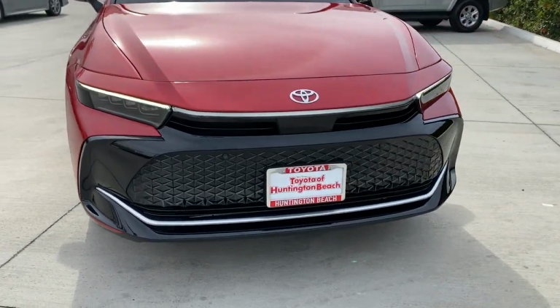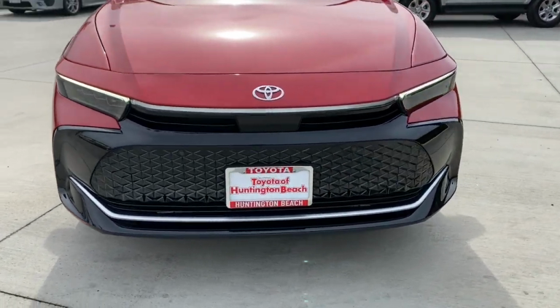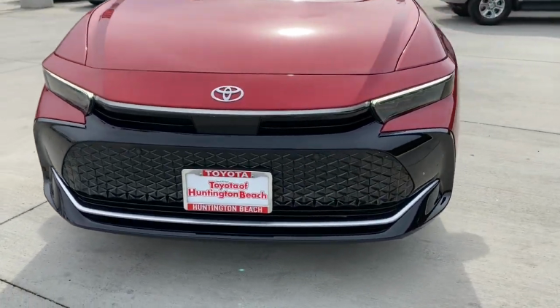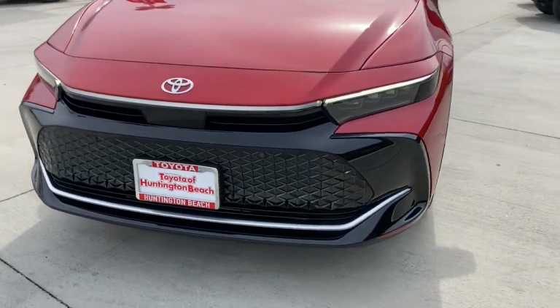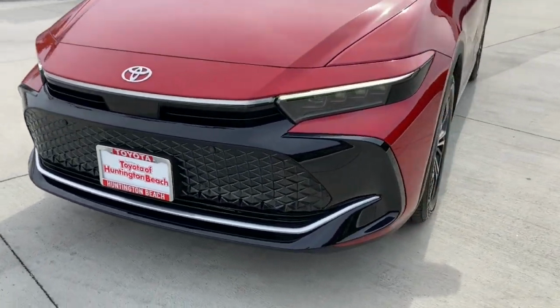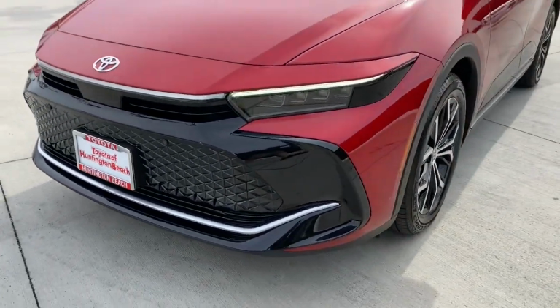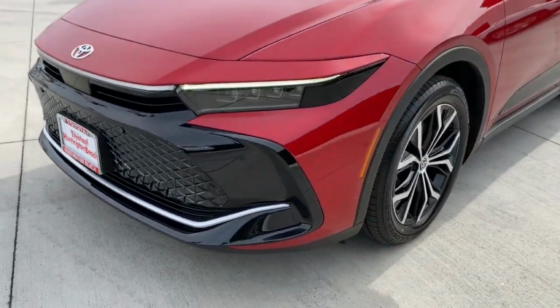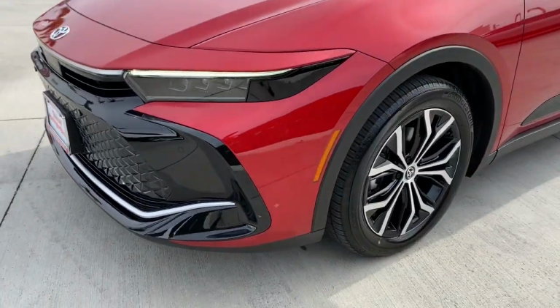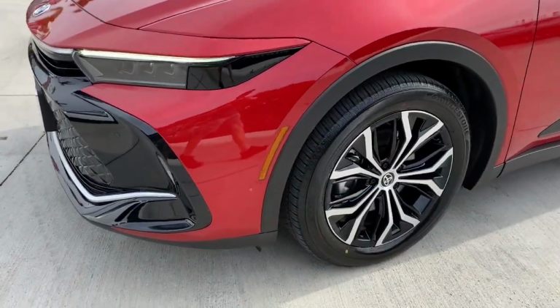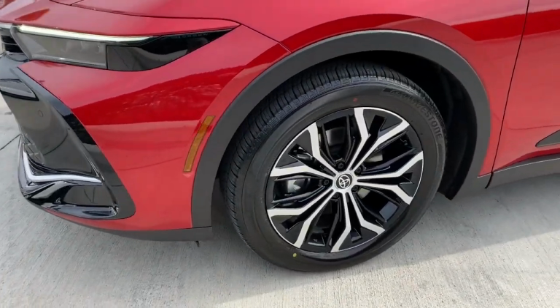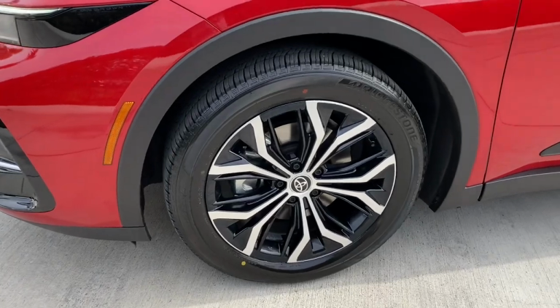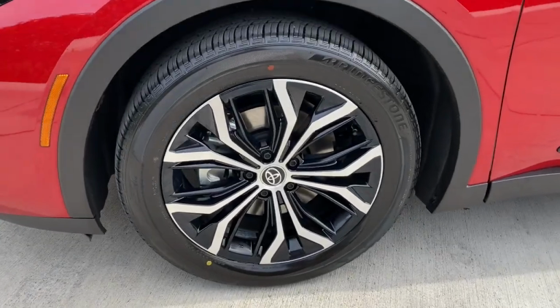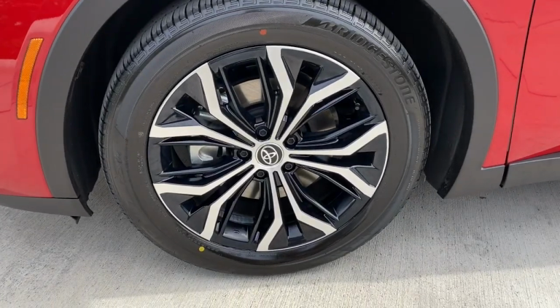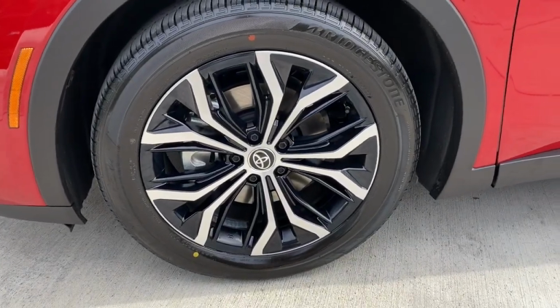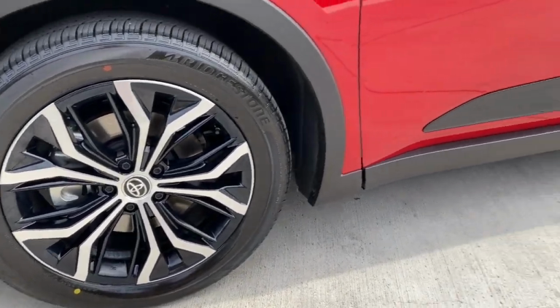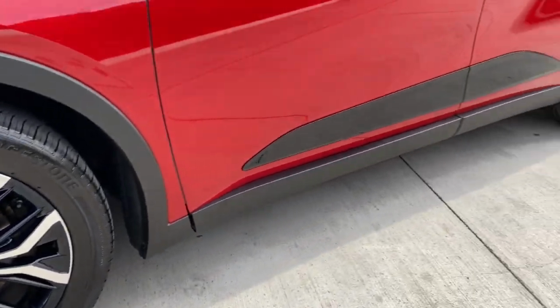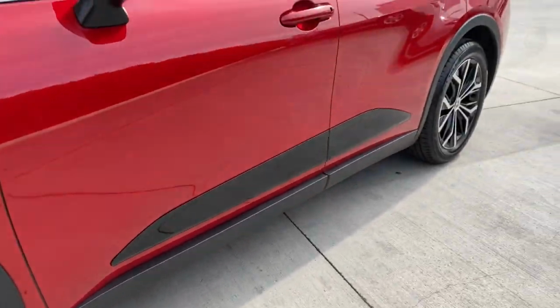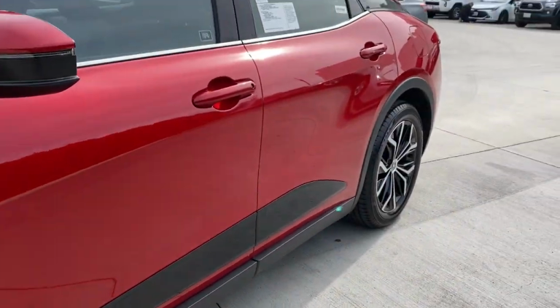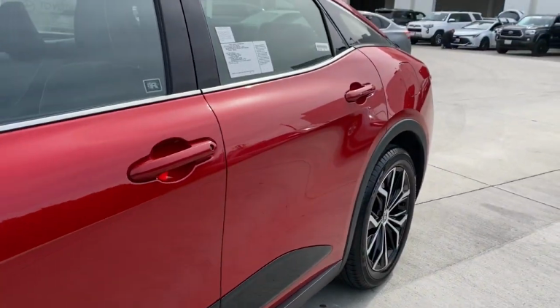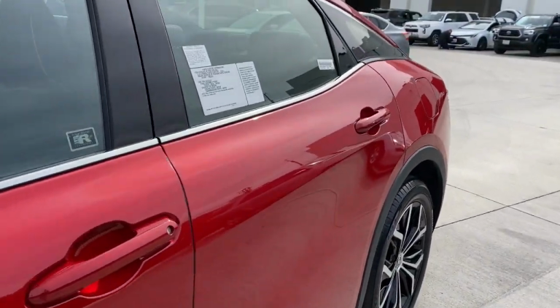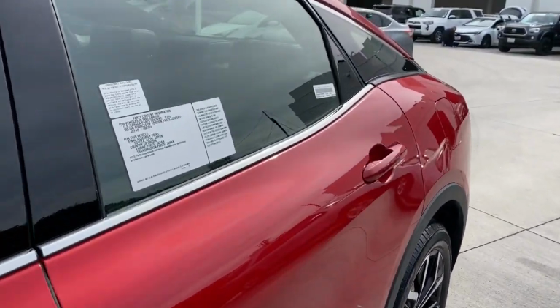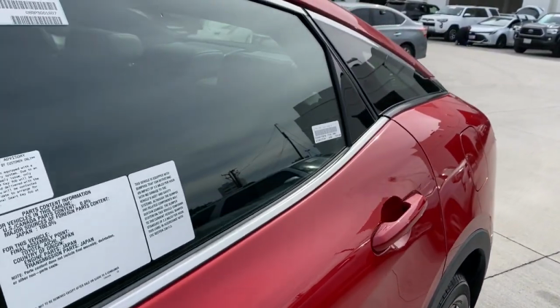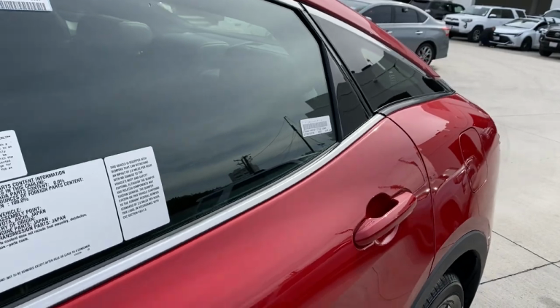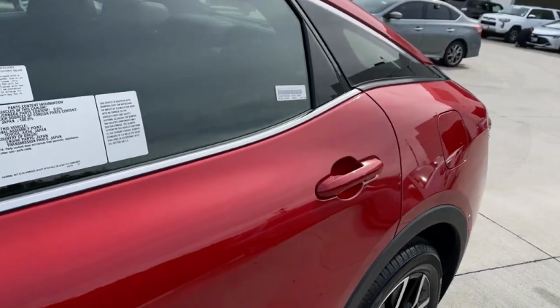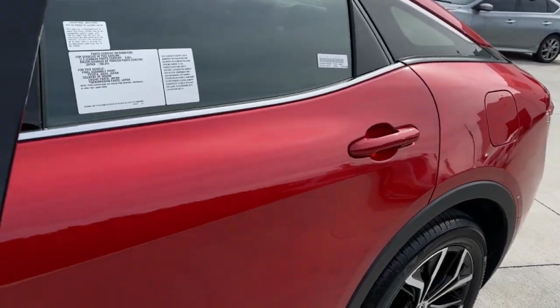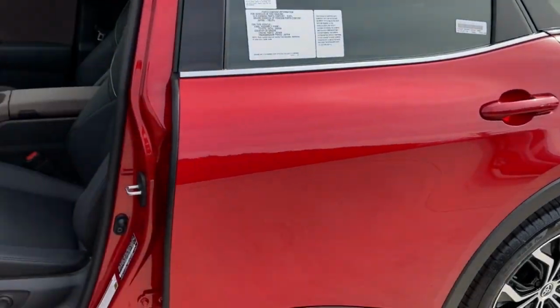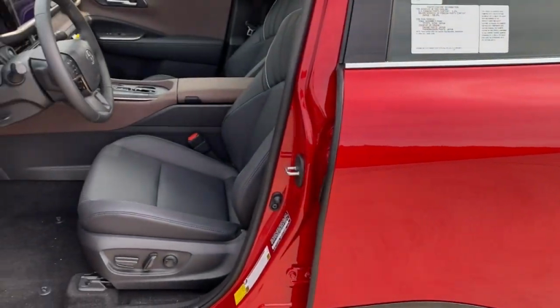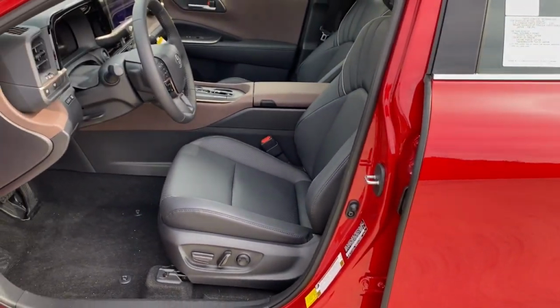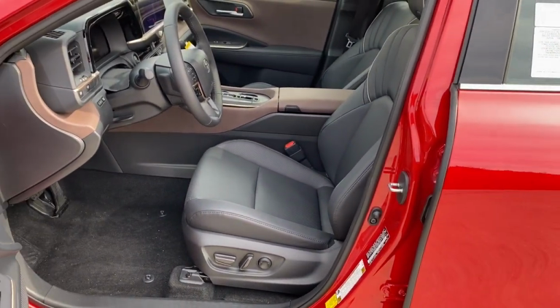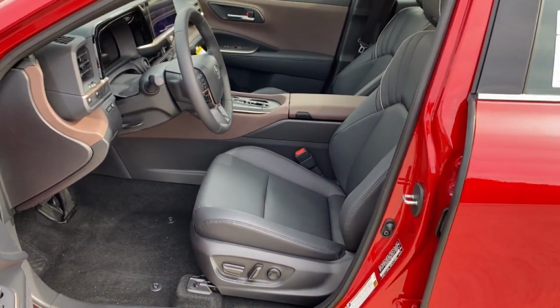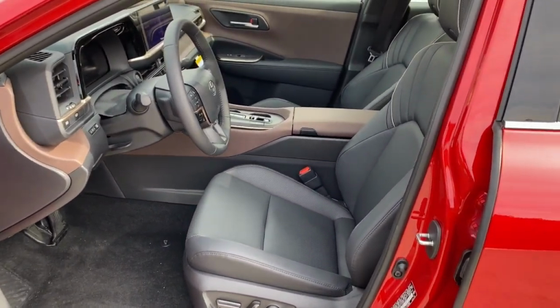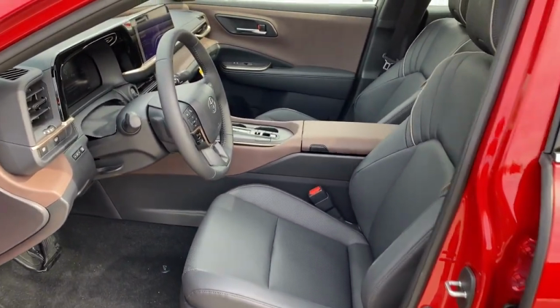Lane Departure Warning, Panoramic Roof, All-Wheel Drive, Navigation System, Keyless Entry, Sun Moon Roof, Lane Keeping Assist, Remote Engine Start, Adaptive Cruise Control, Keyless Start.